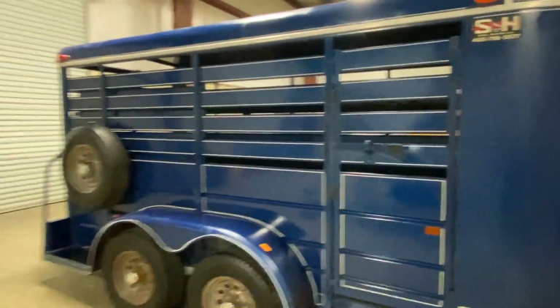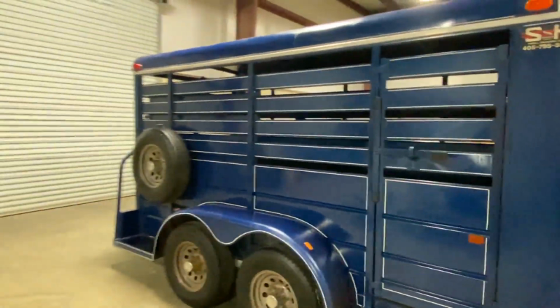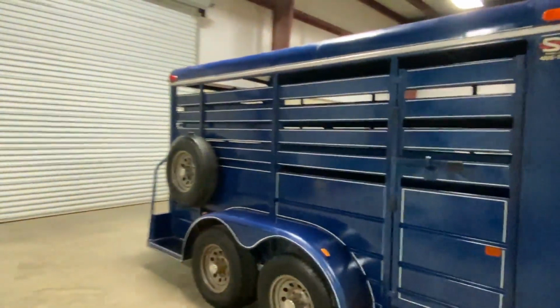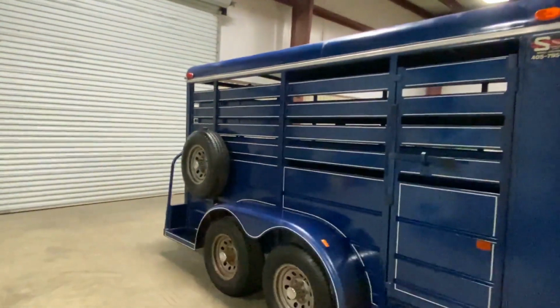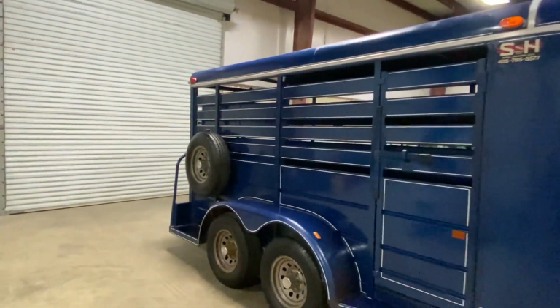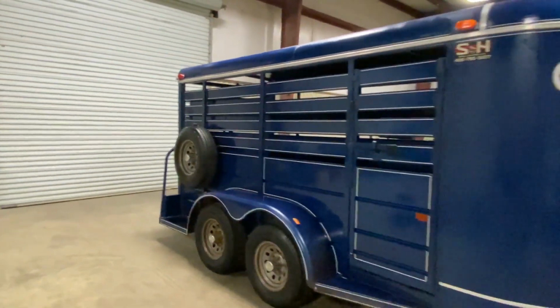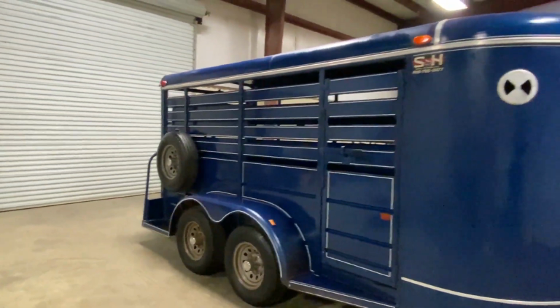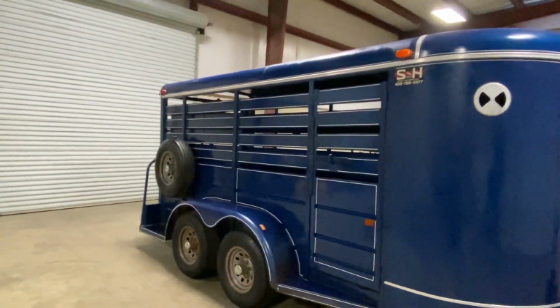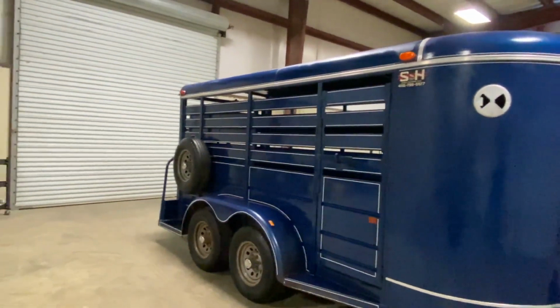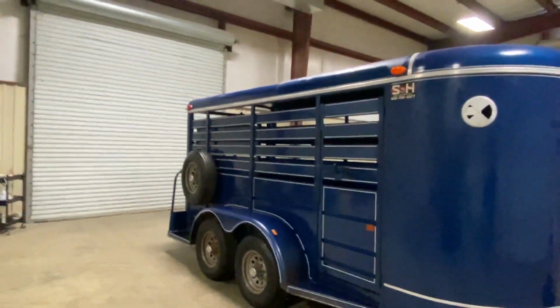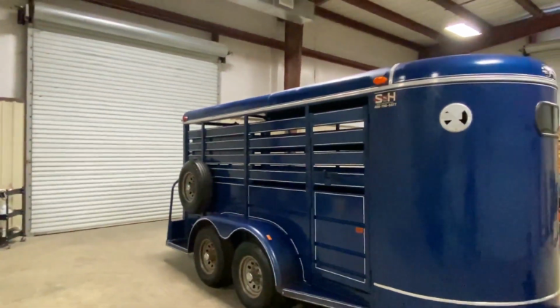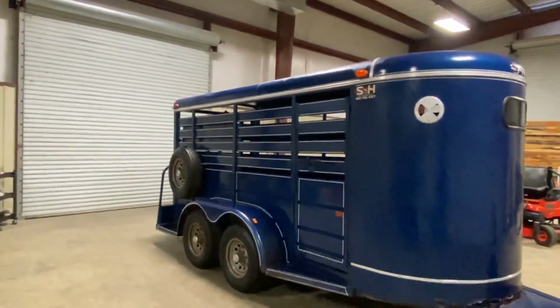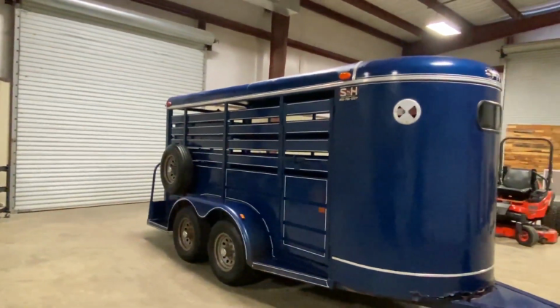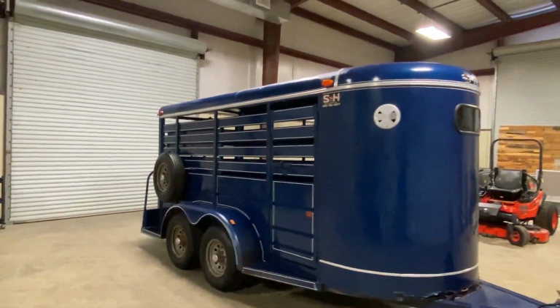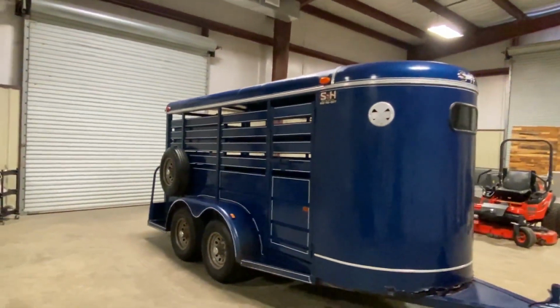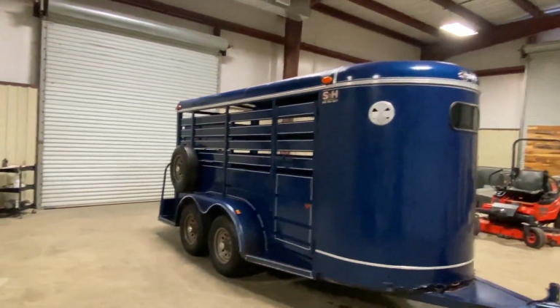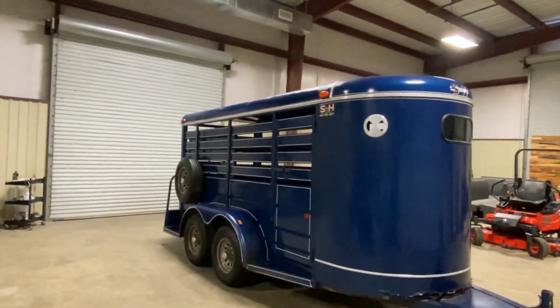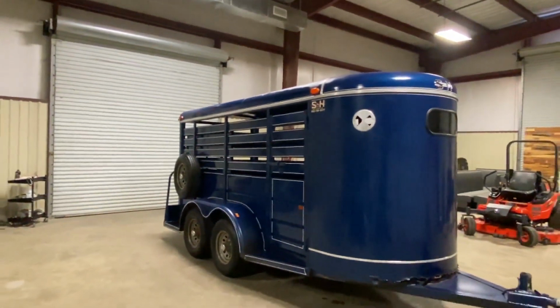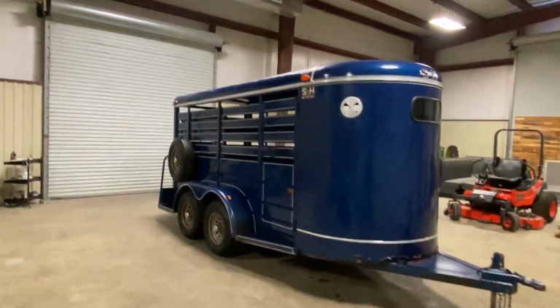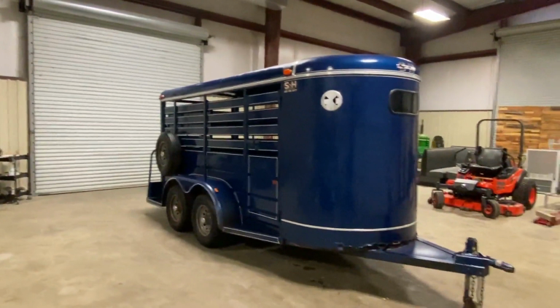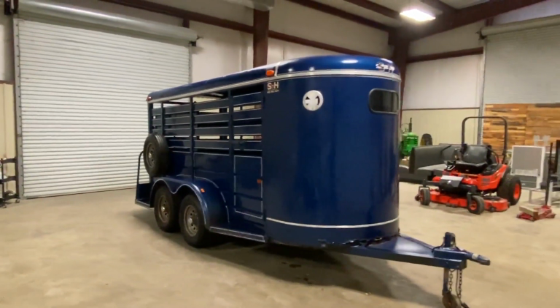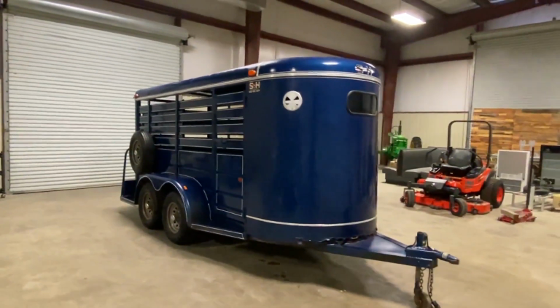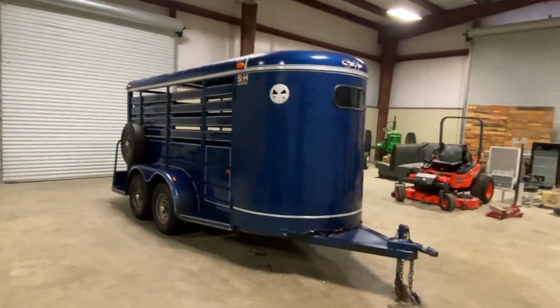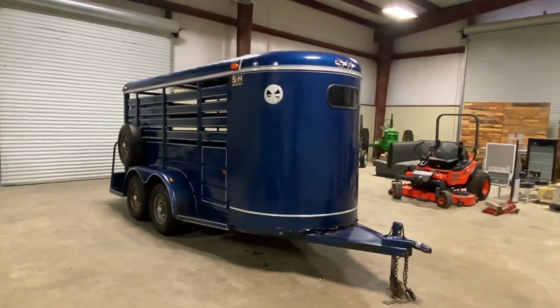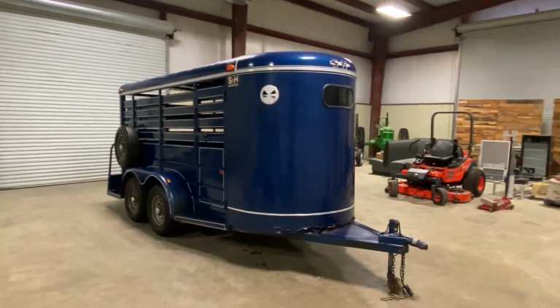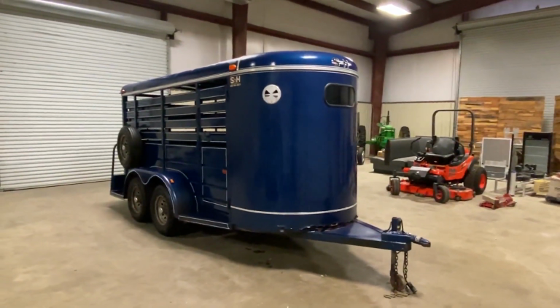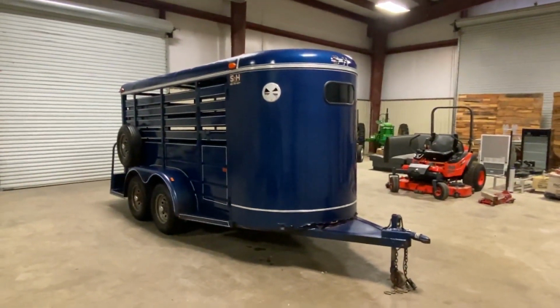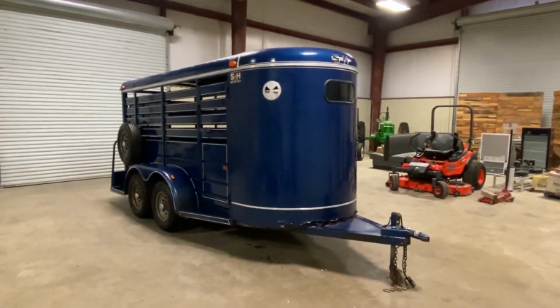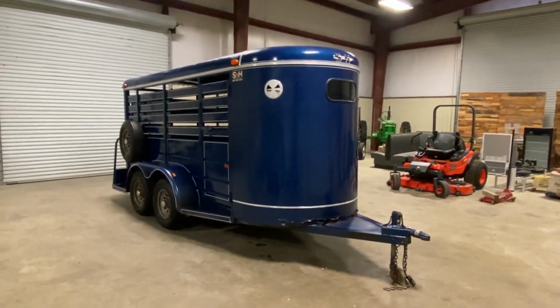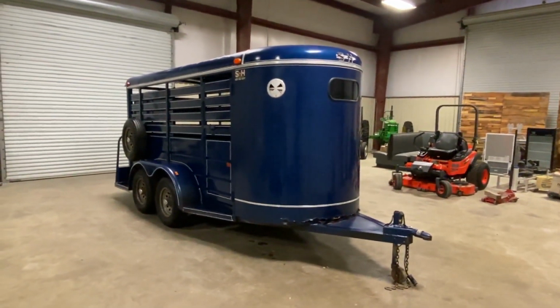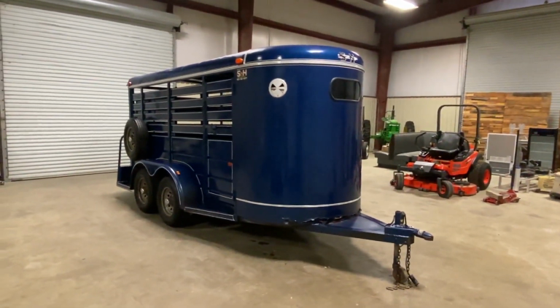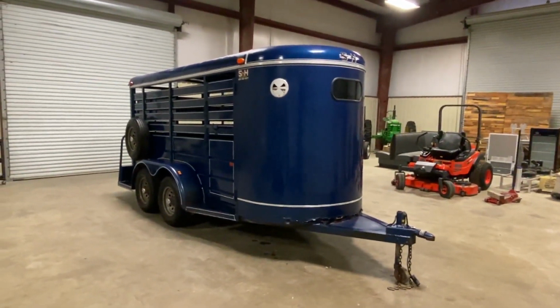It does have the middle gate on the inside. Just a straight little trailer — it's a 14-foot, 74 inches tall on the inside, and 60 inches wide. S&H stock trailer, a 1995 model coming out of Southwest Louisiana.